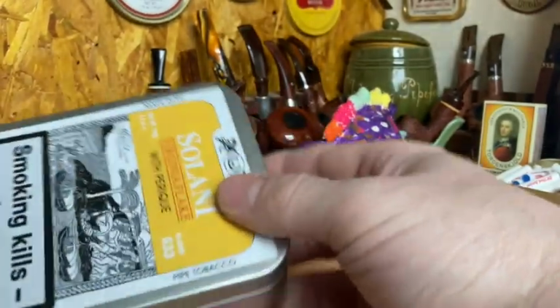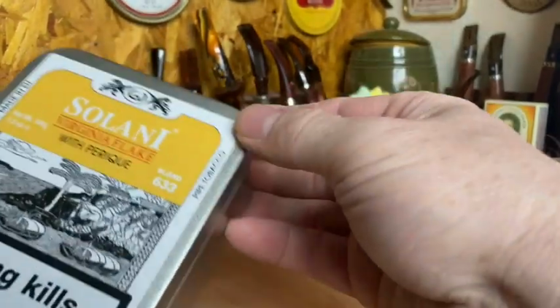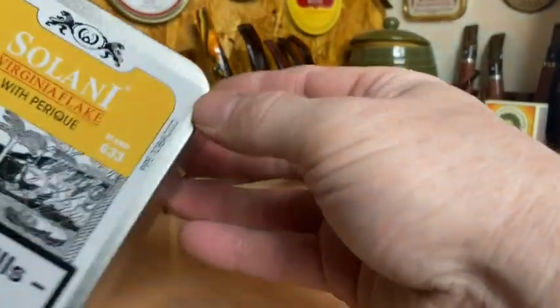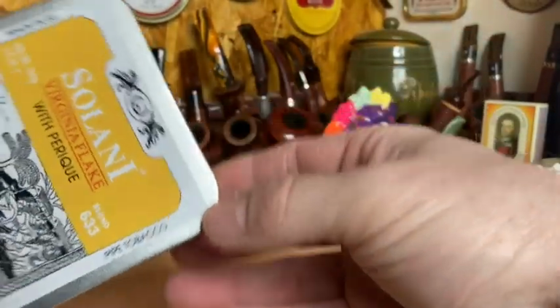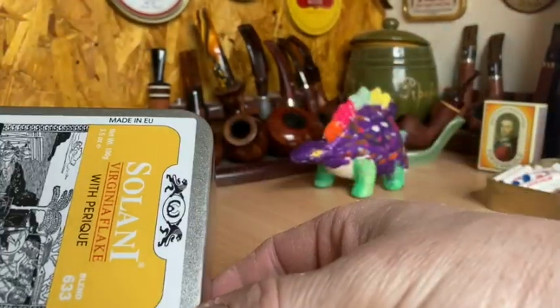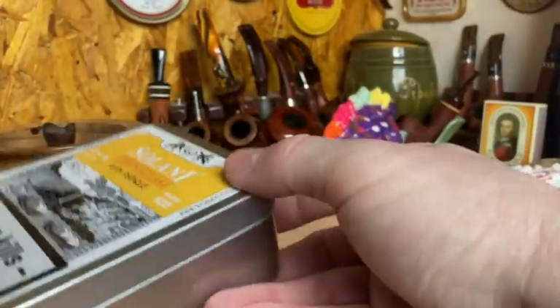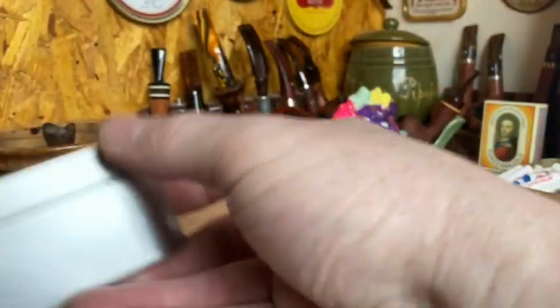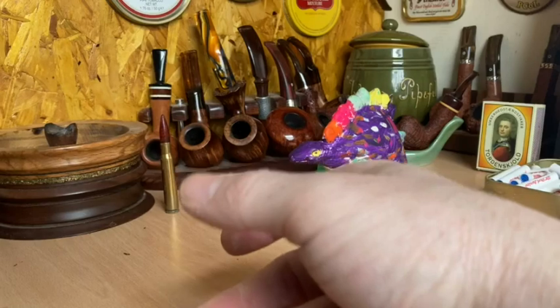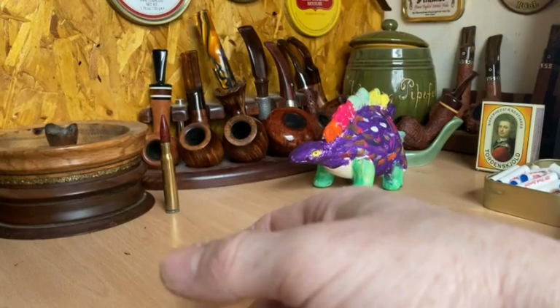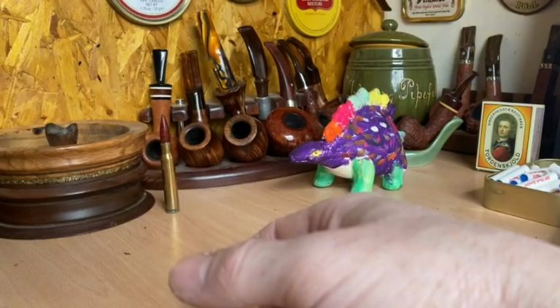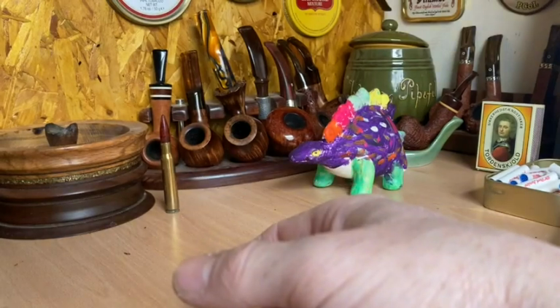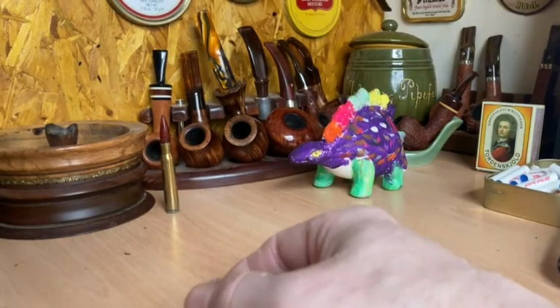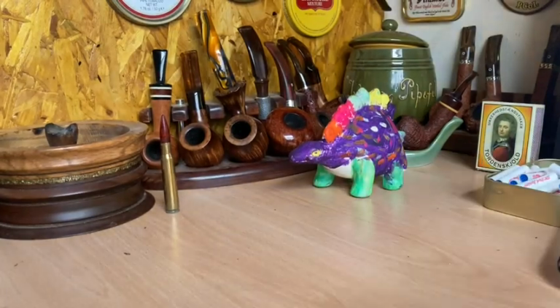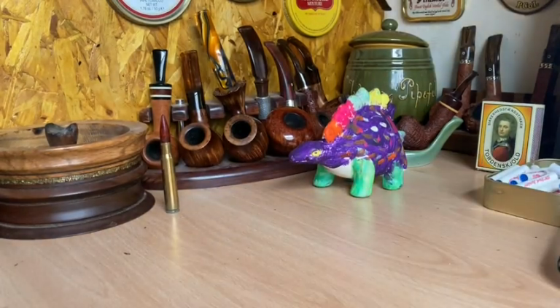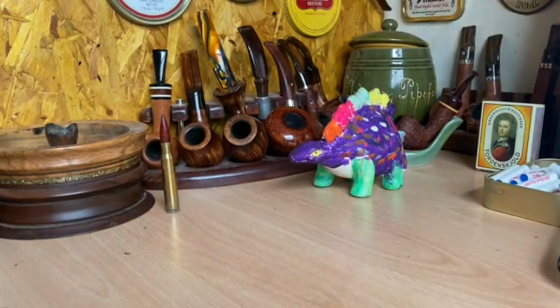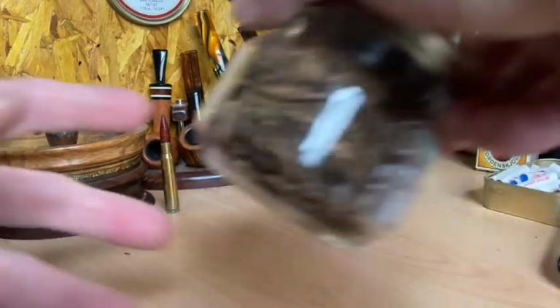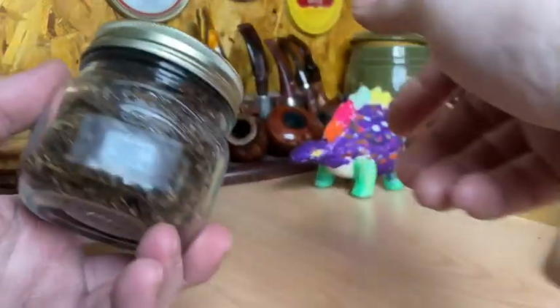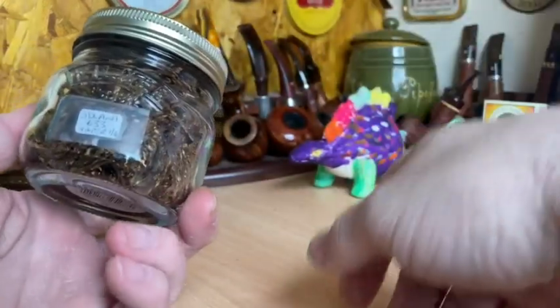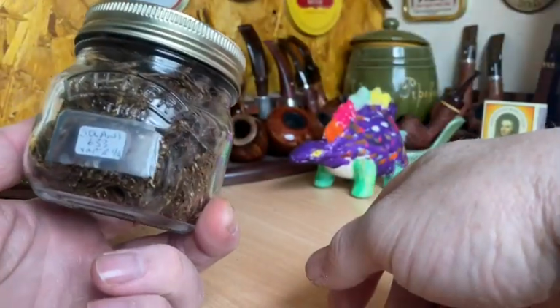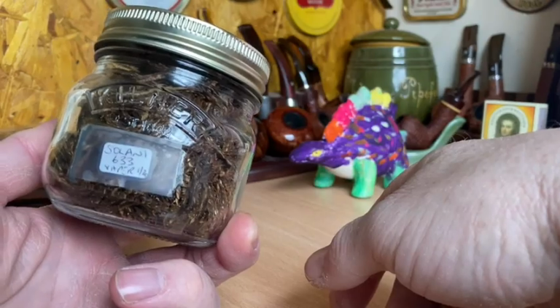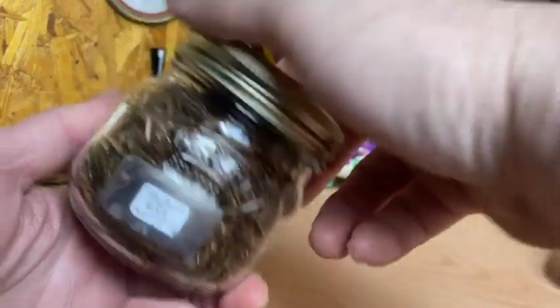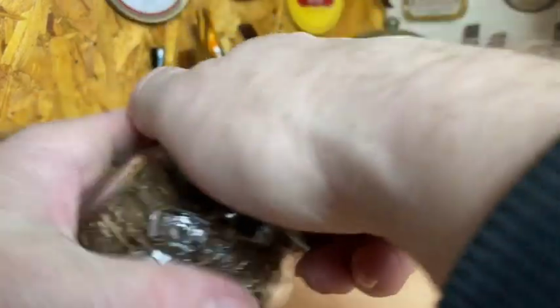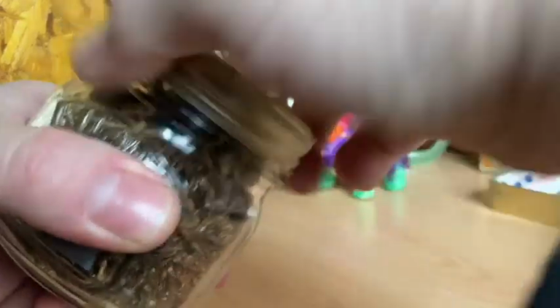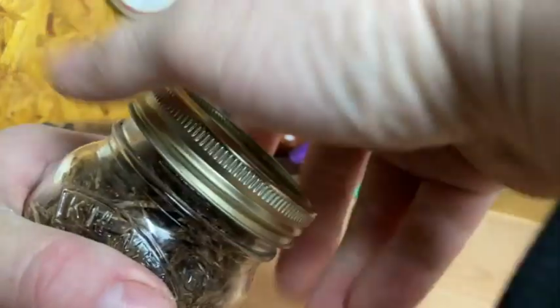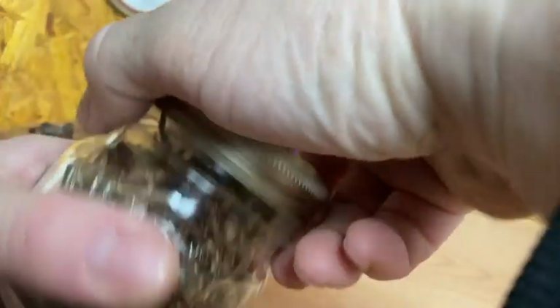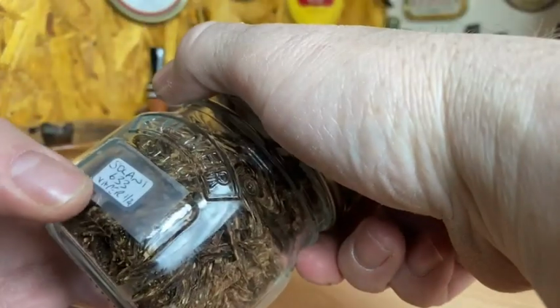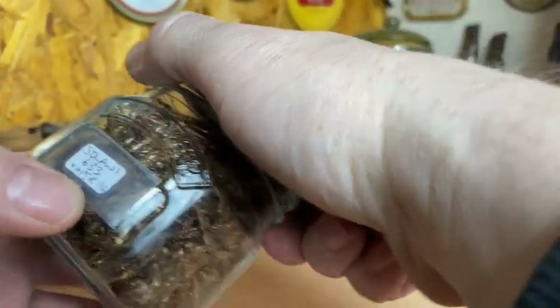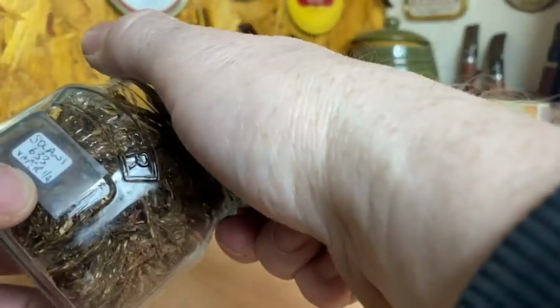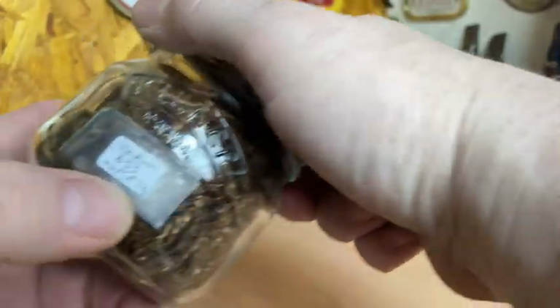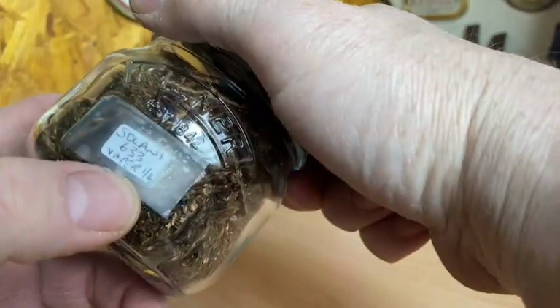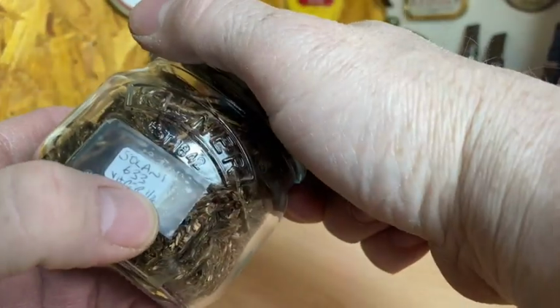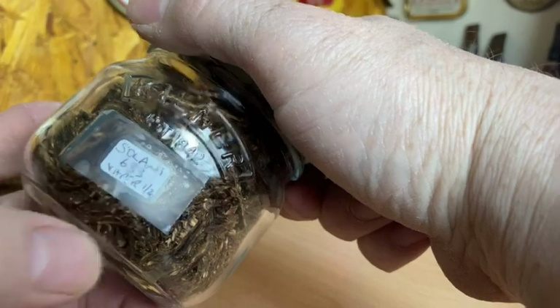So it's a nice presentation. I like these big boxes. I already had one box and jarred it up — that was bought at the same time, January 2020.